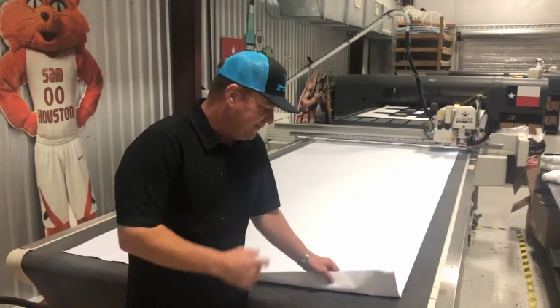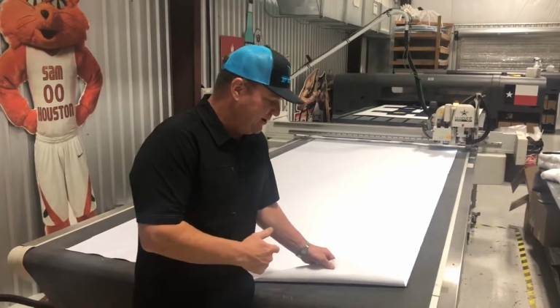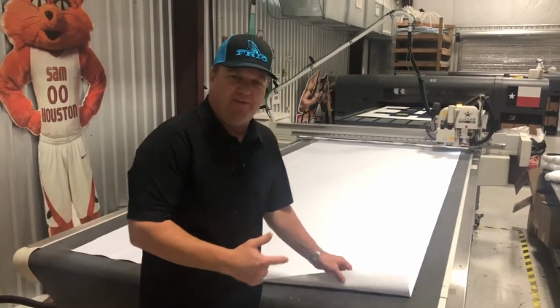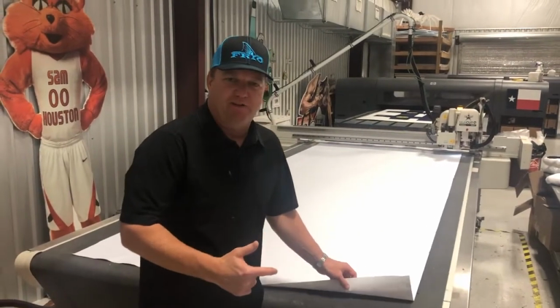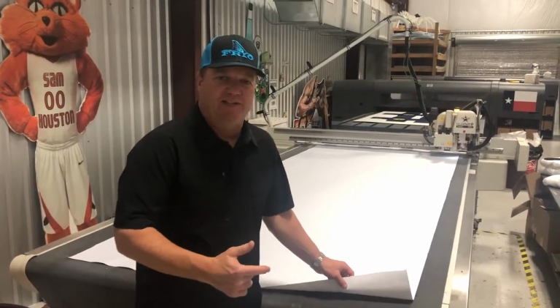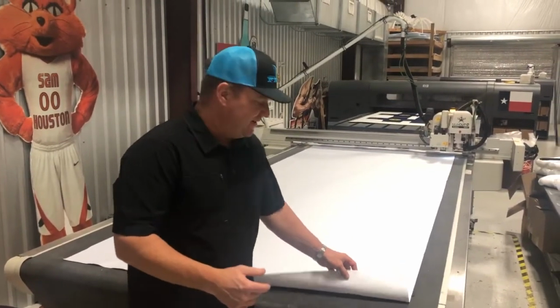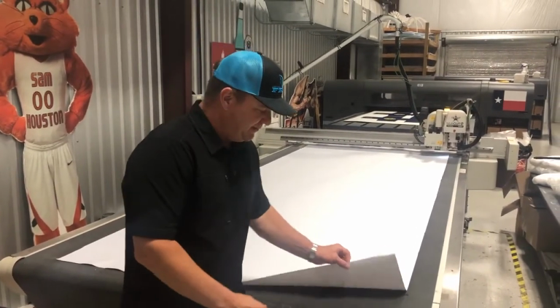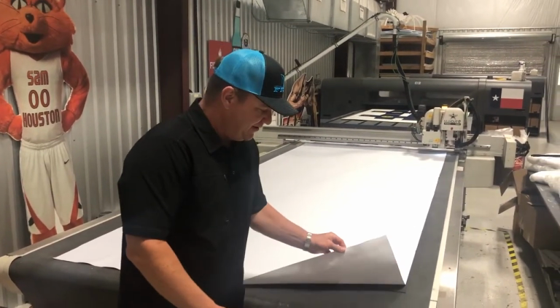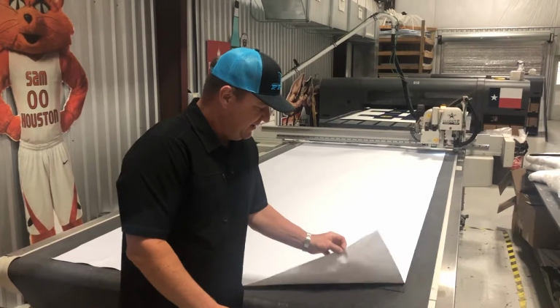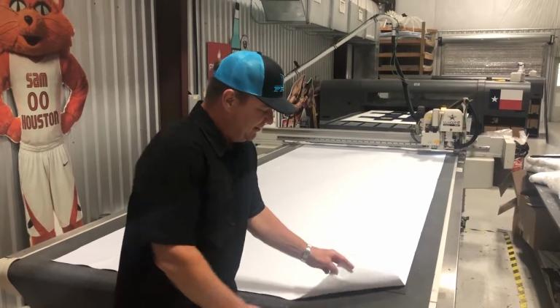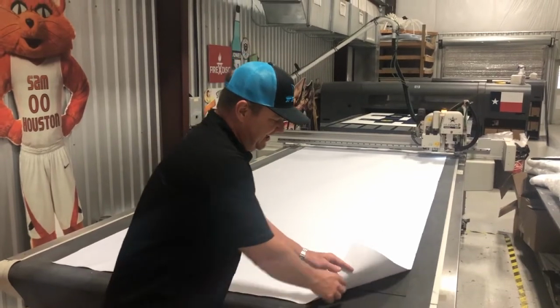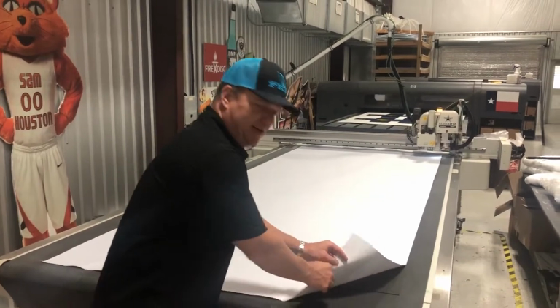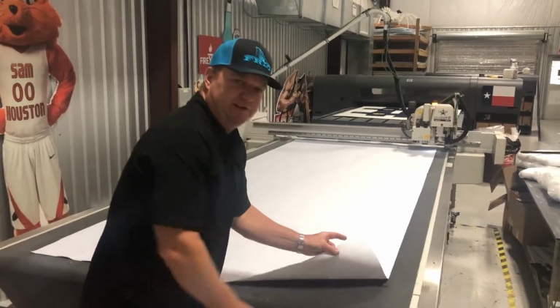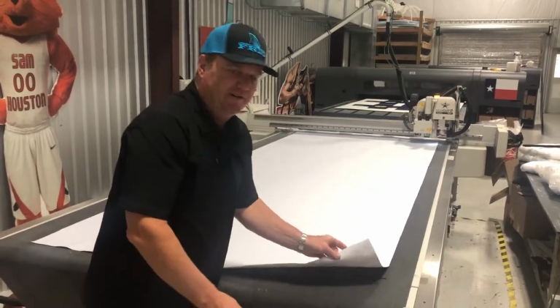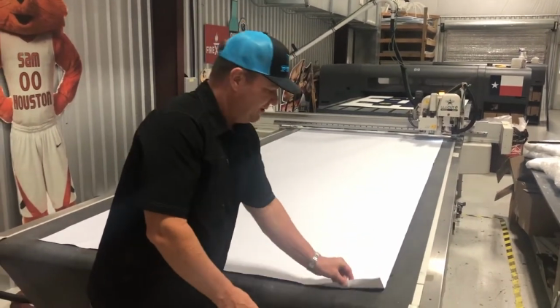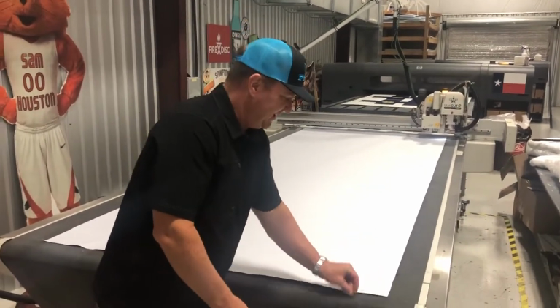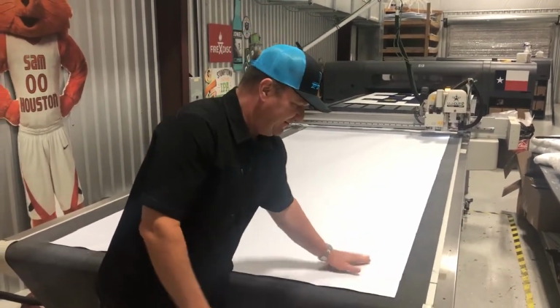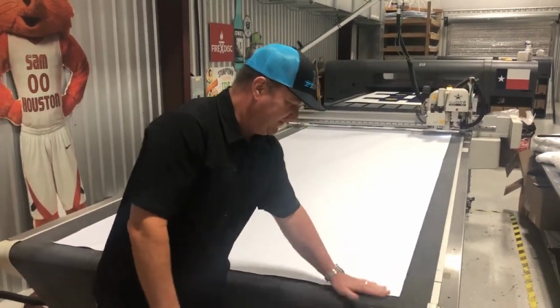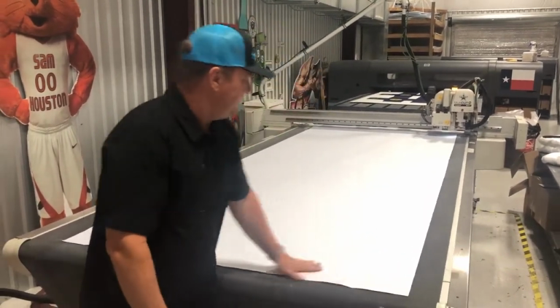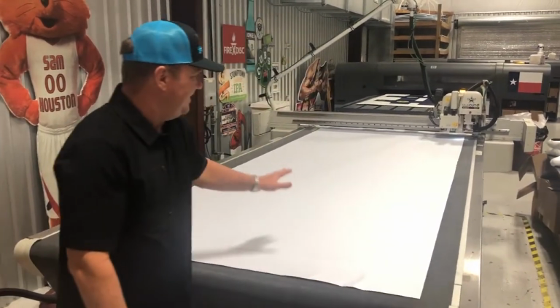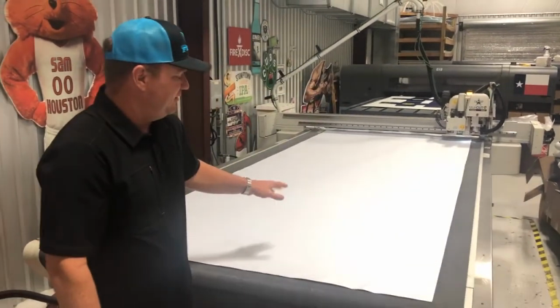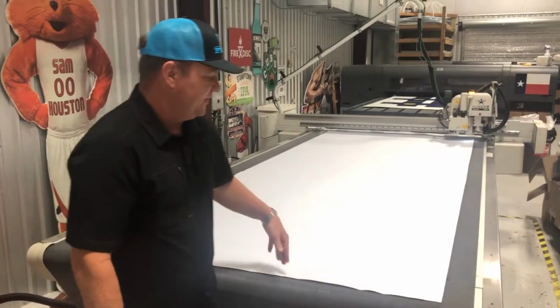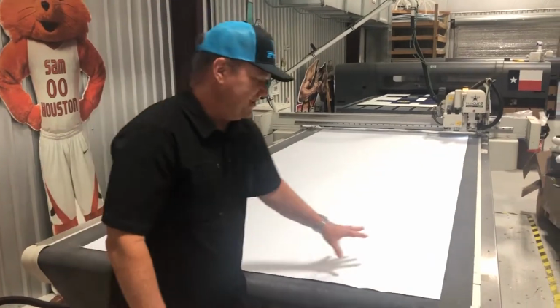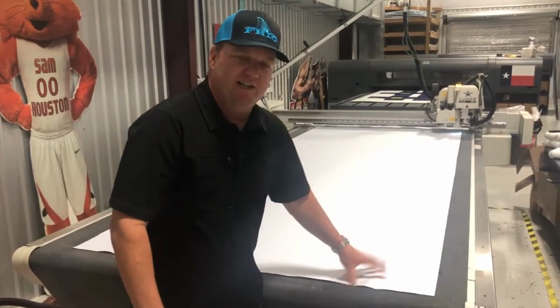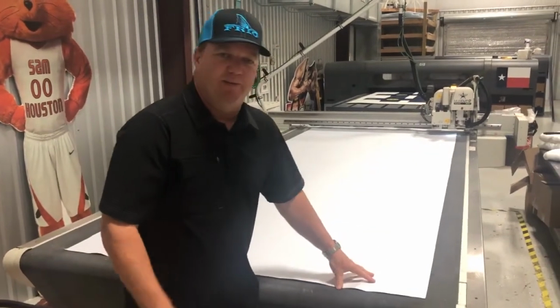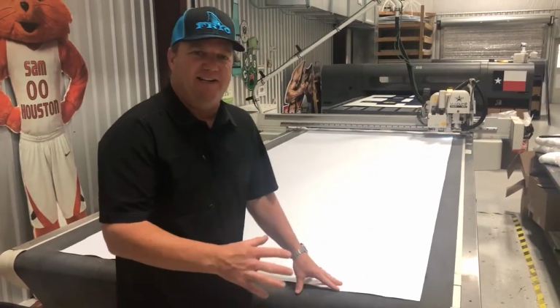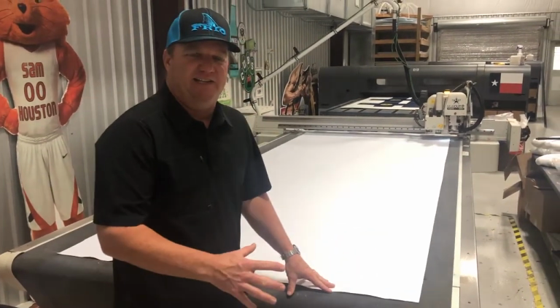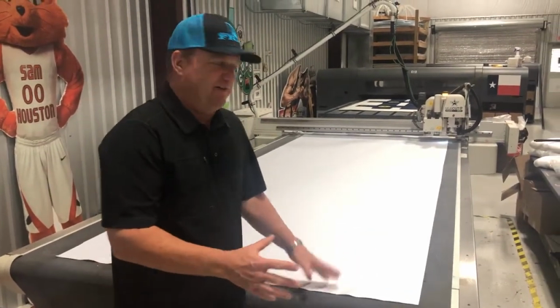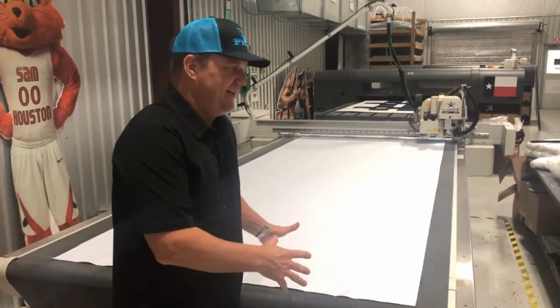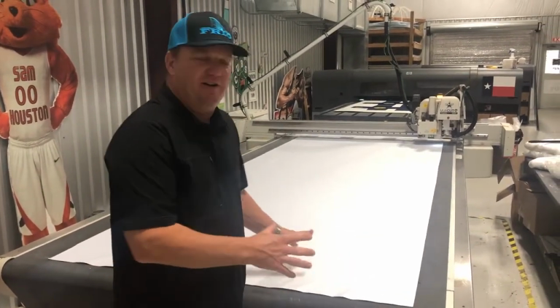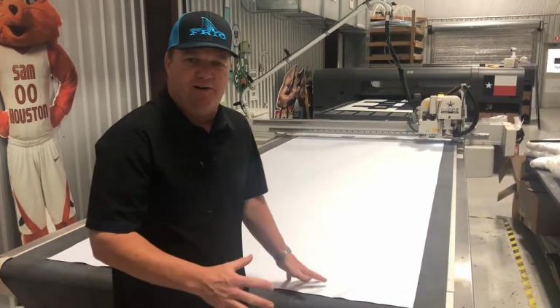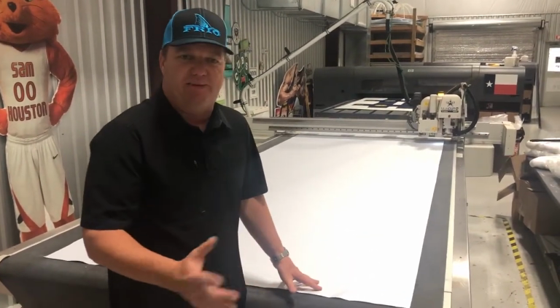This is the first part of the manufacturing process. We're going to take the material — it's a polyester coated material. We have it on our flatbed cutting table and the machine is going to come up and cut the die shape that we need to make all the parts of the bag.